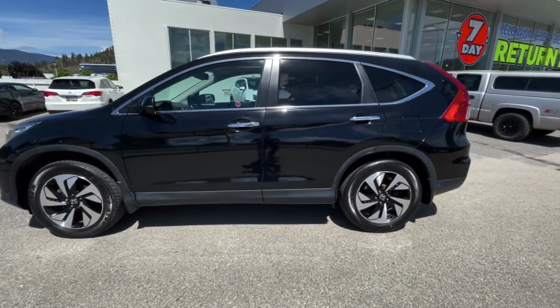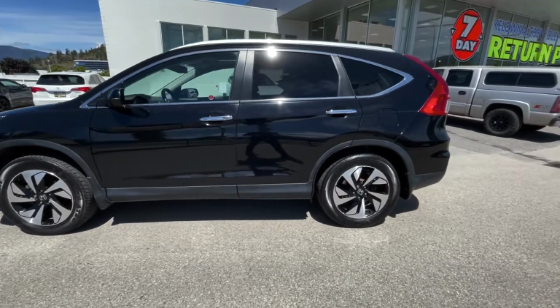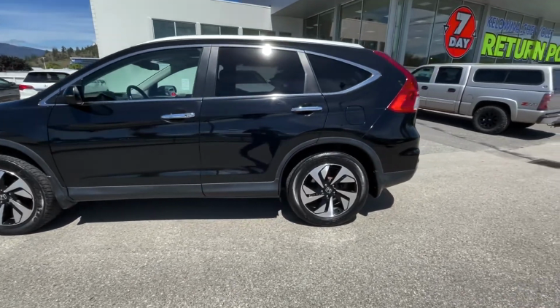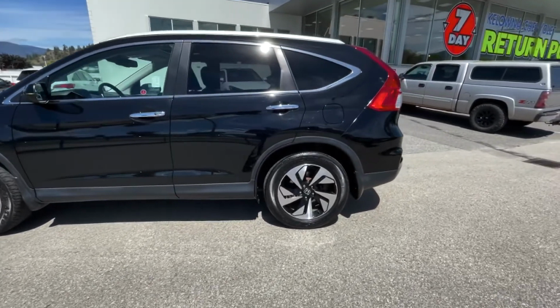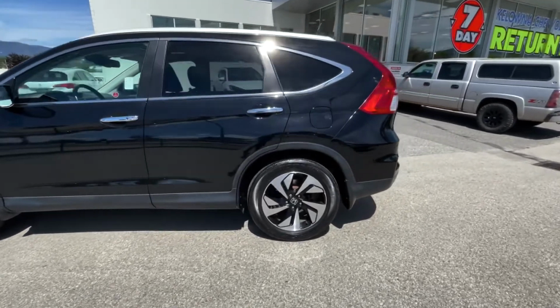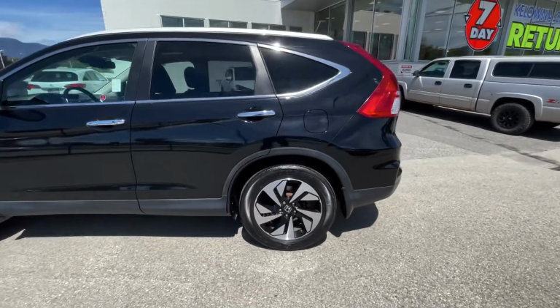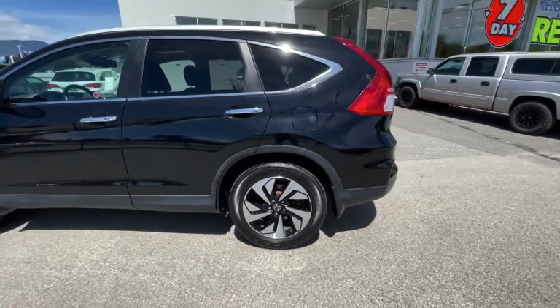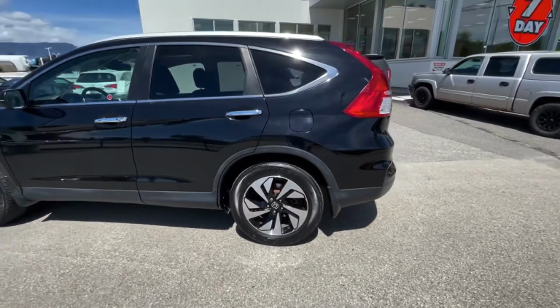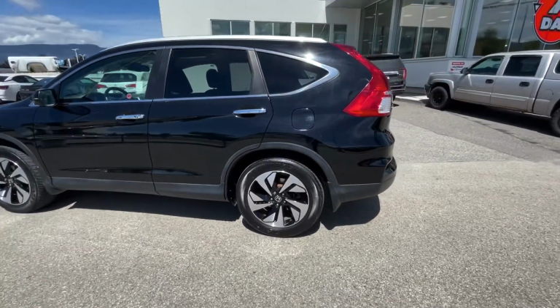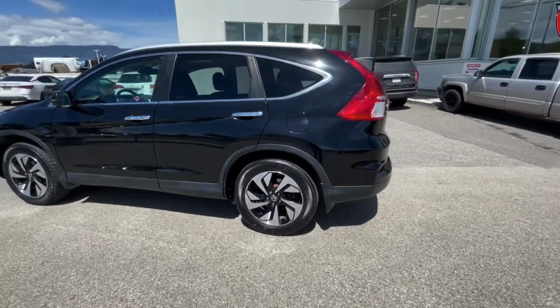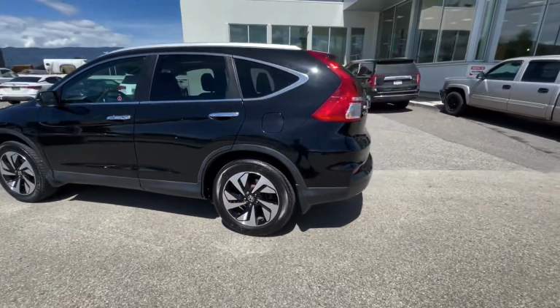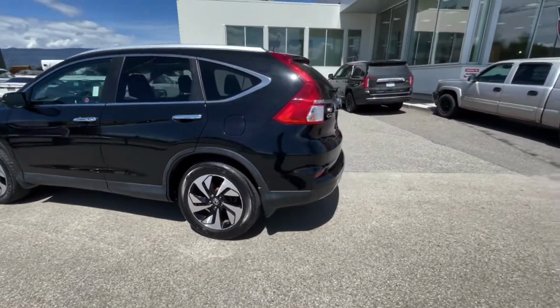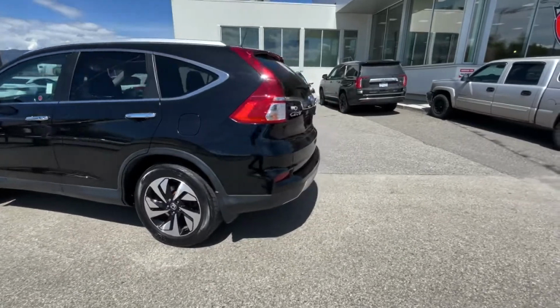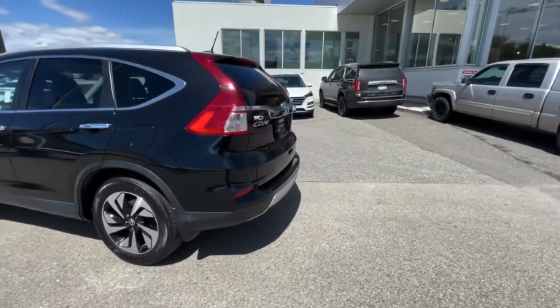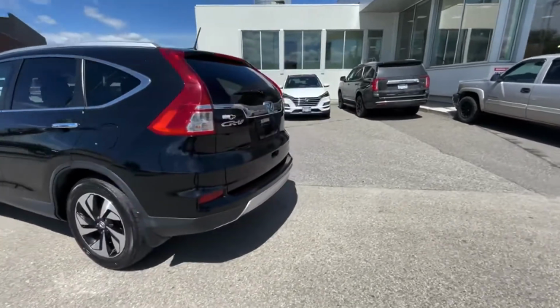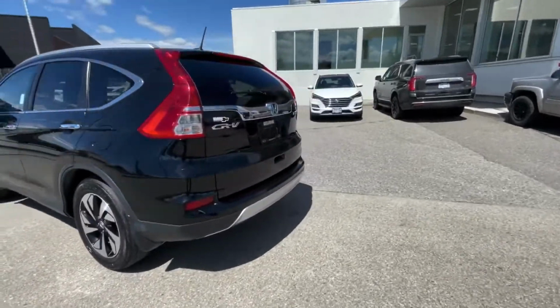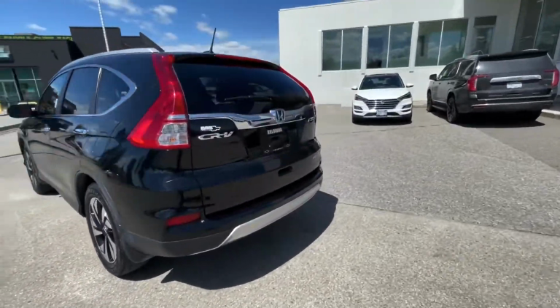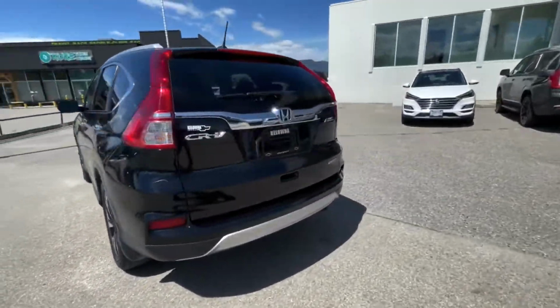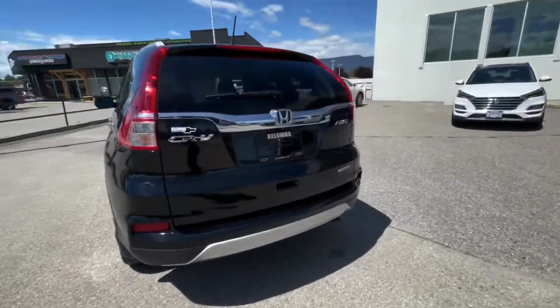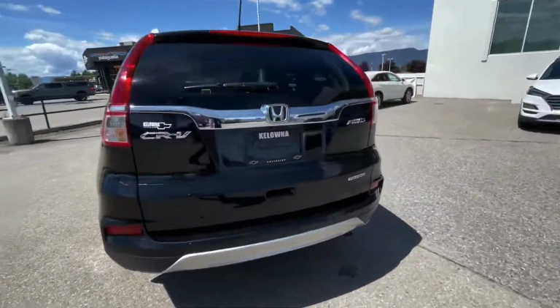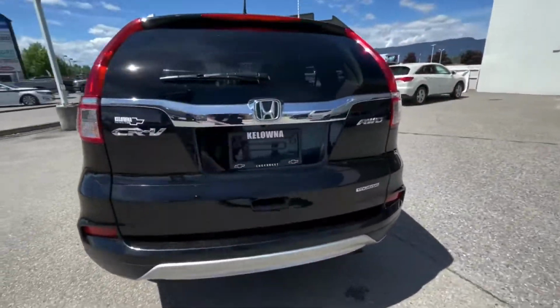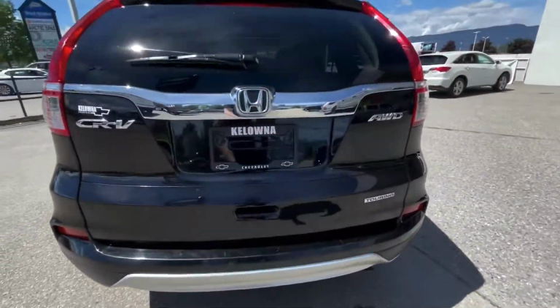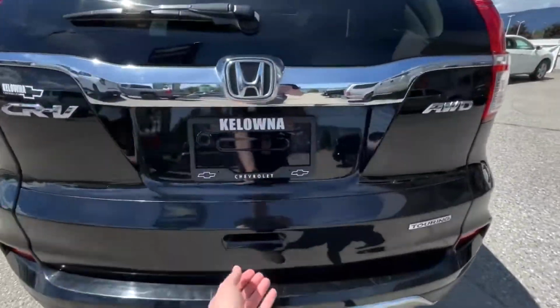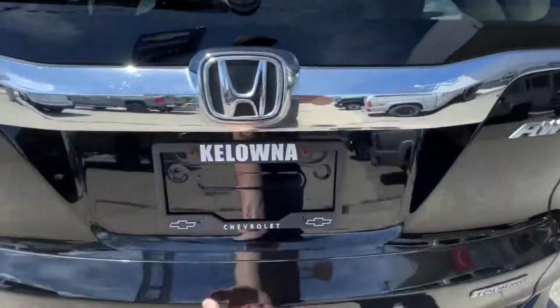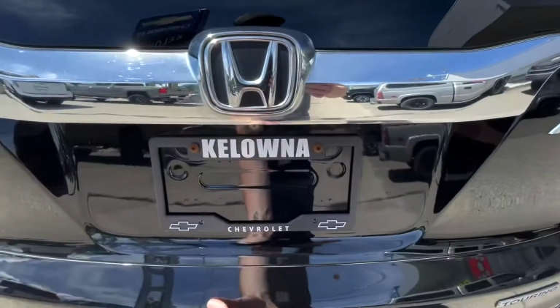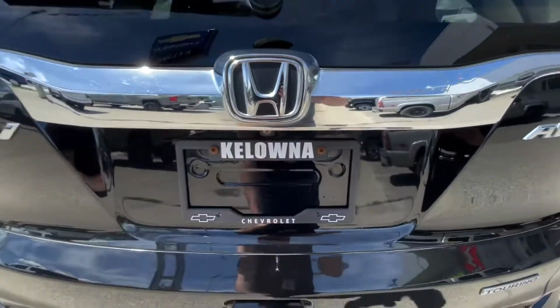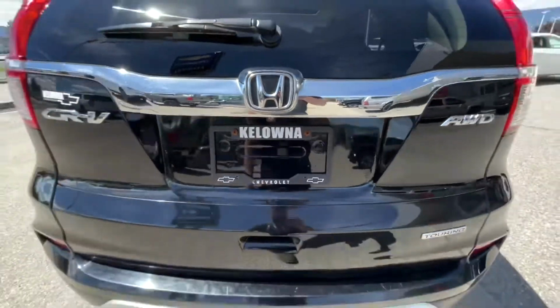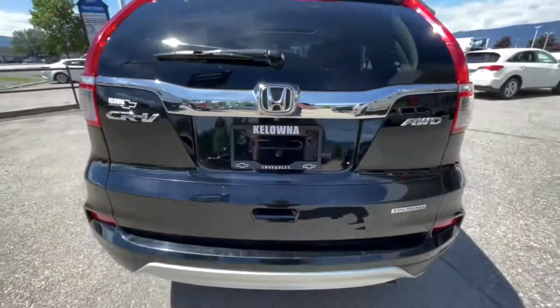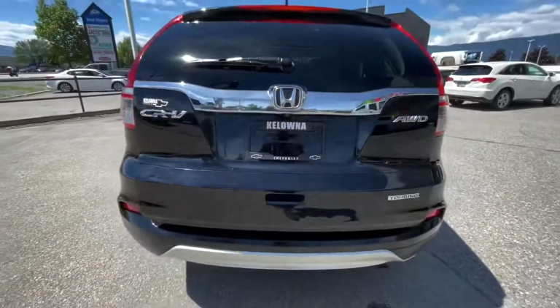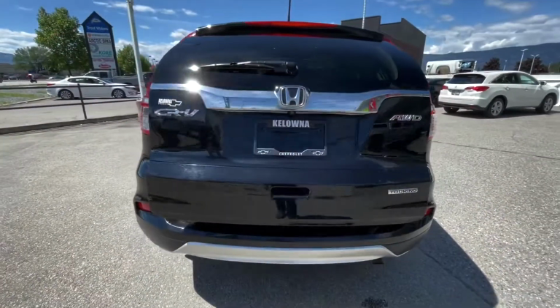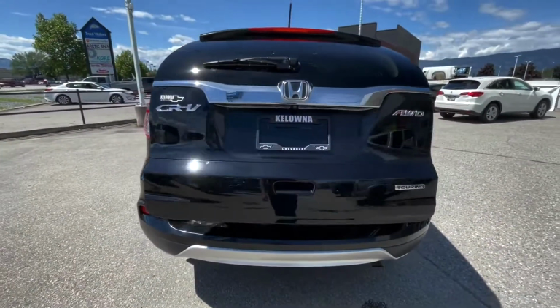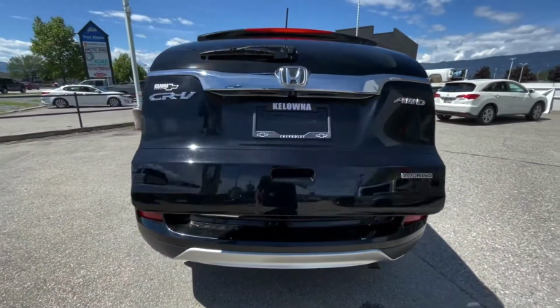You've got nice alloy wheels and tinted windows. Coming around to the back, you do have a power liftgate with the button just underneath there.